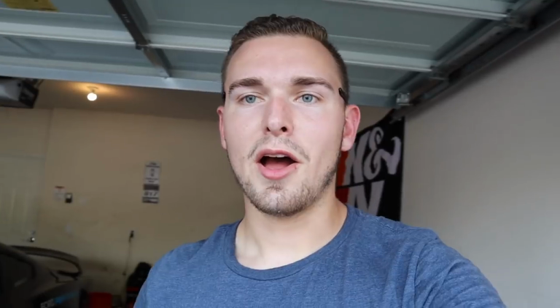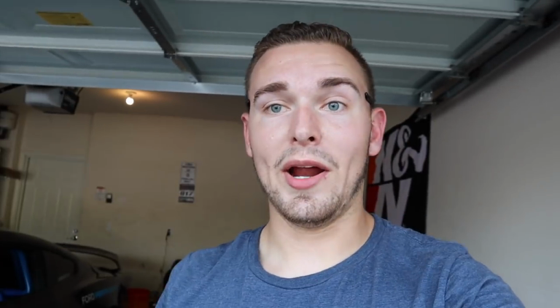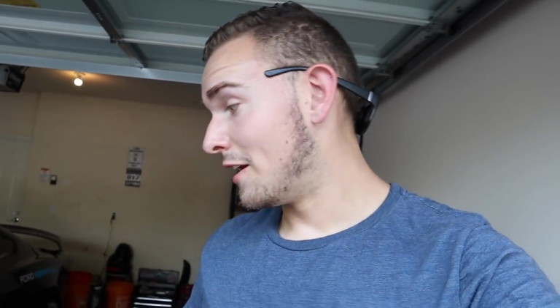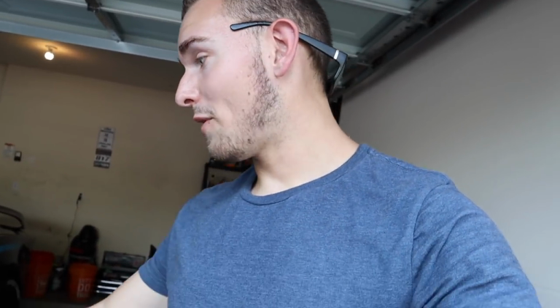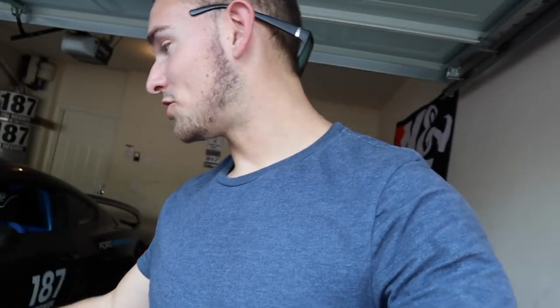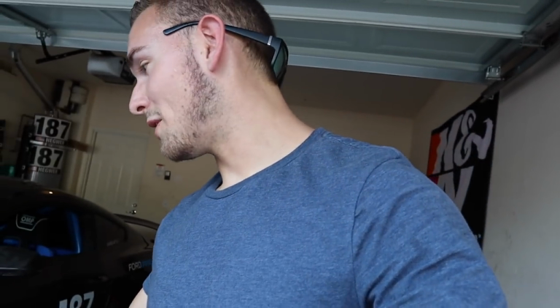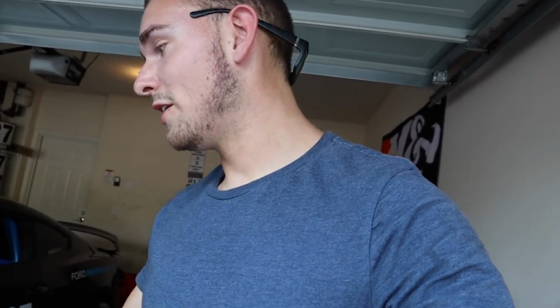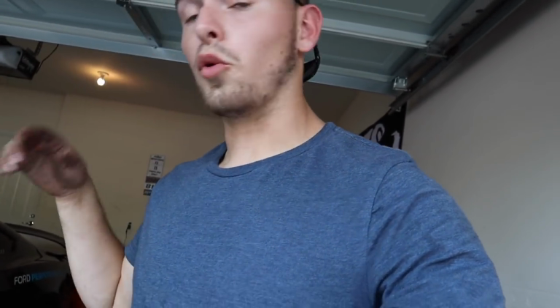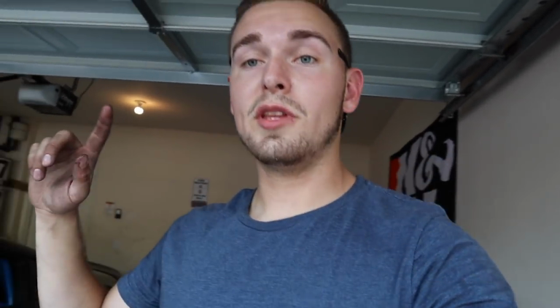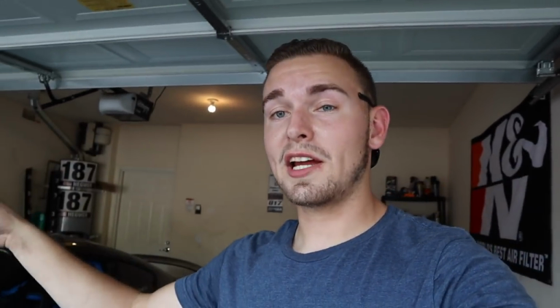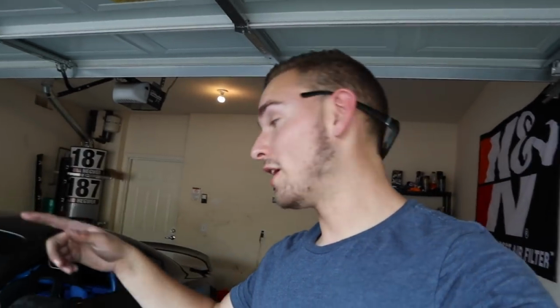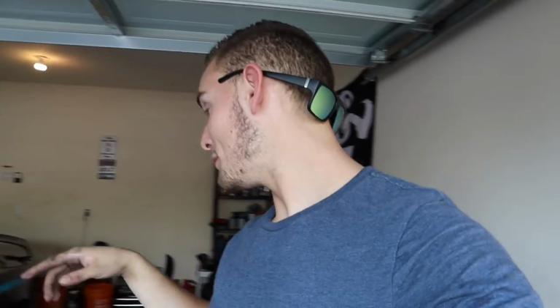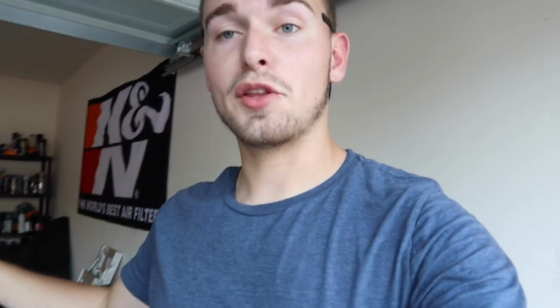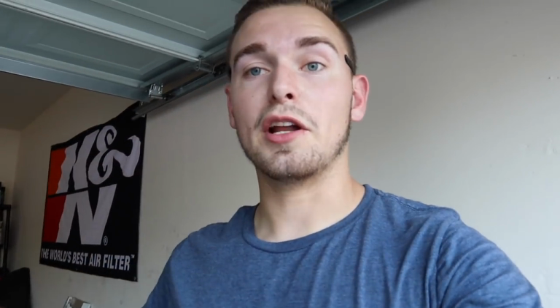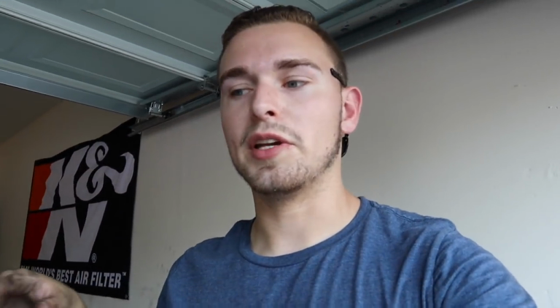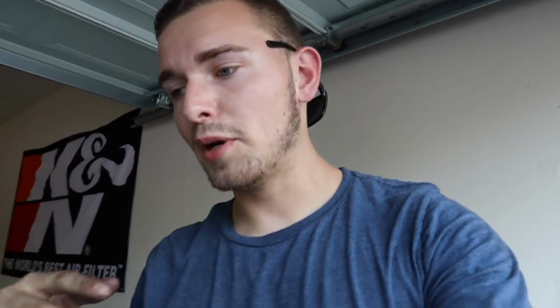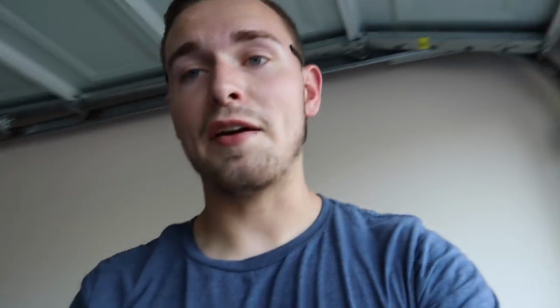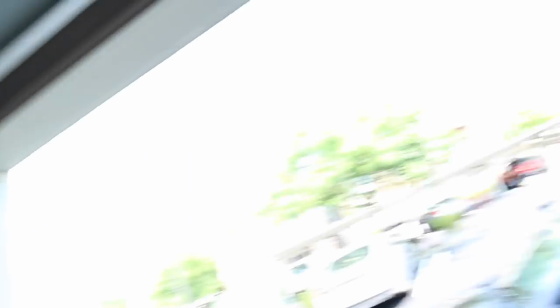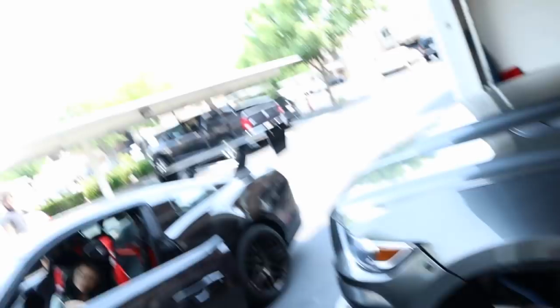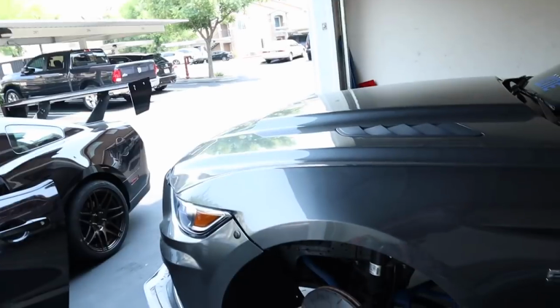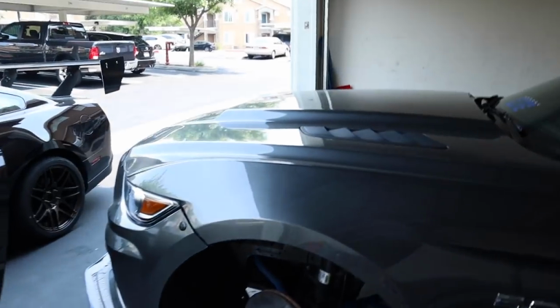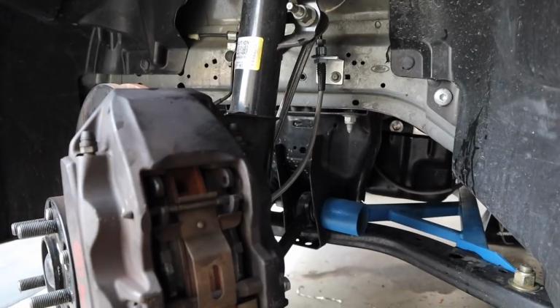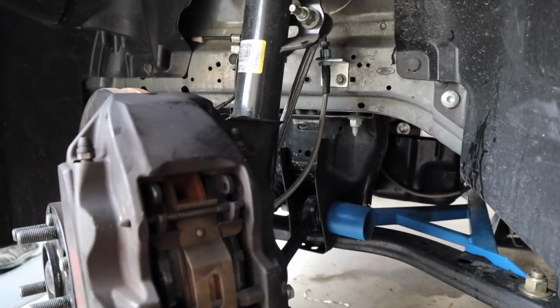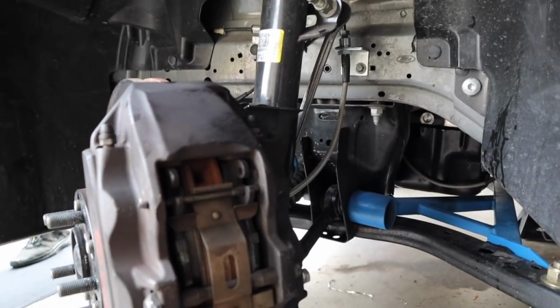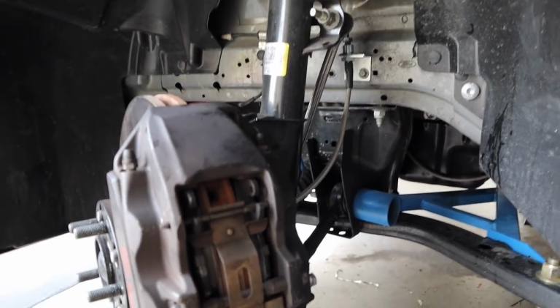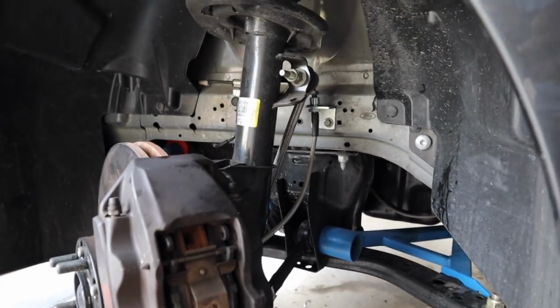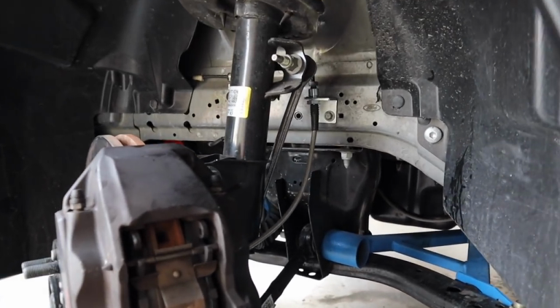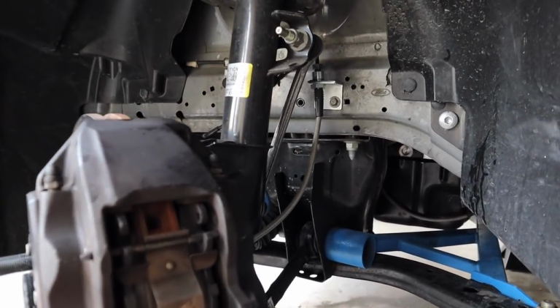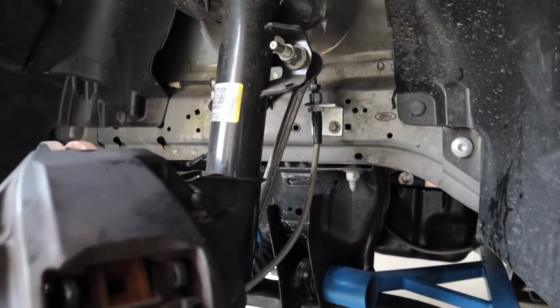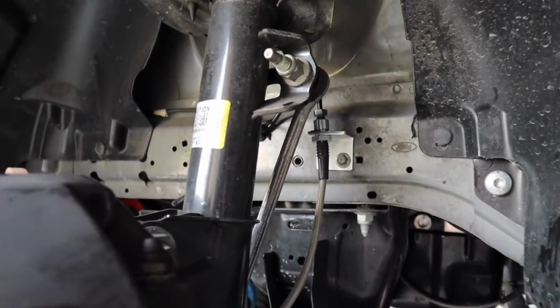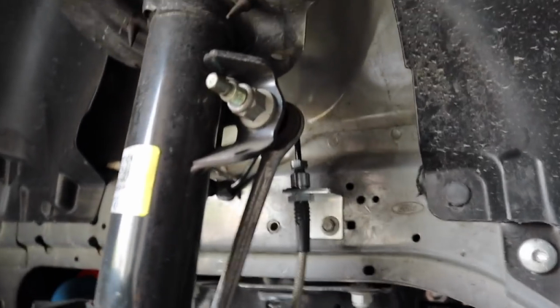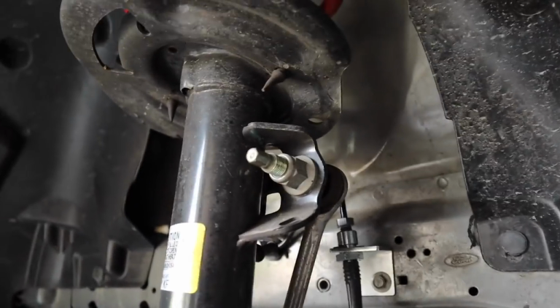Alright, we now have the first side completely done. We're going to do the other side on the front and then jump to the rear. I'll show you again, but pretty much everything is the exact same. I'll give you a brief overview in case anything was a little choppy.